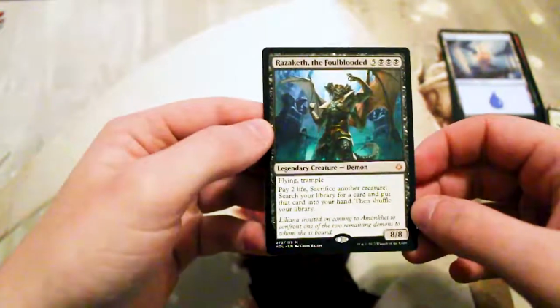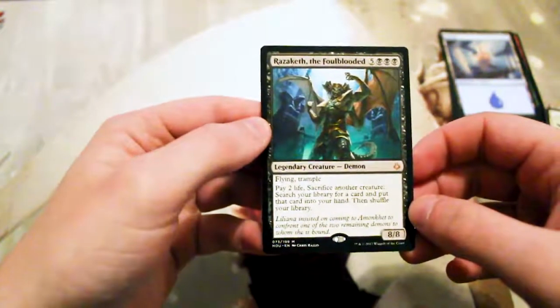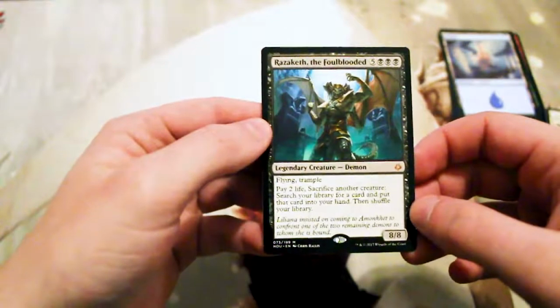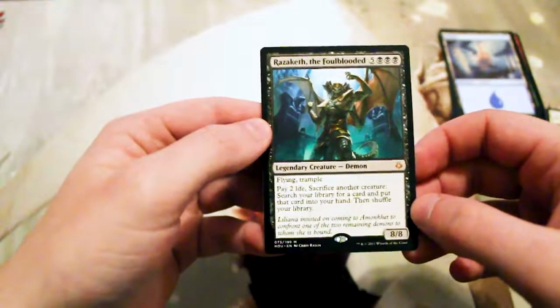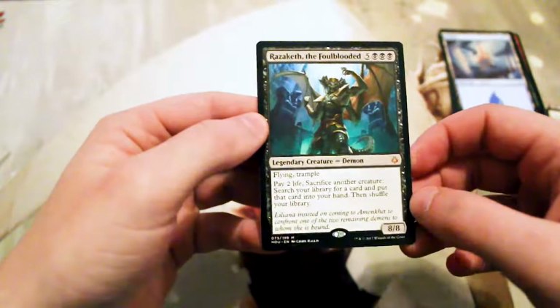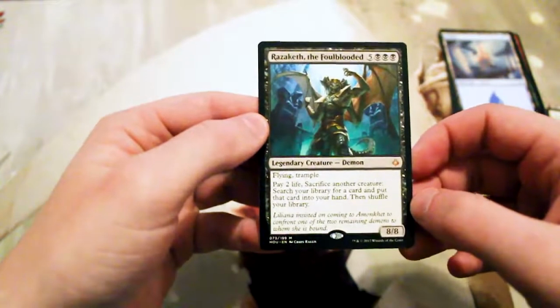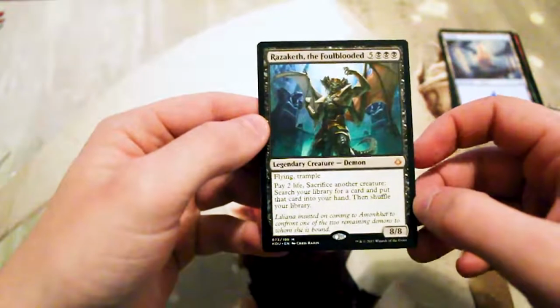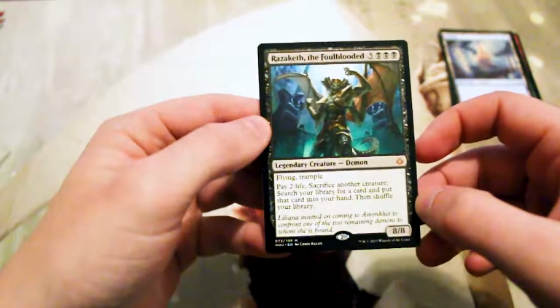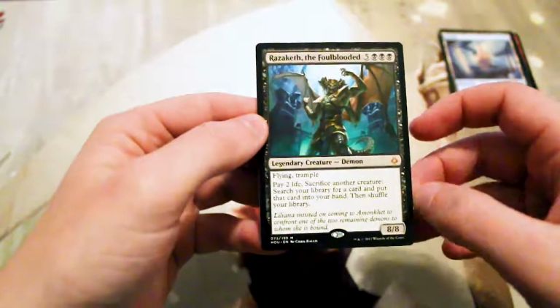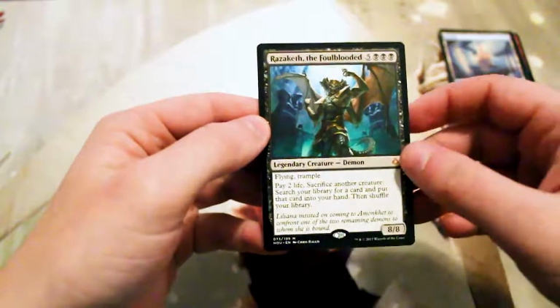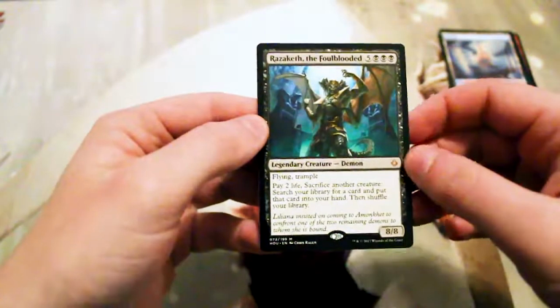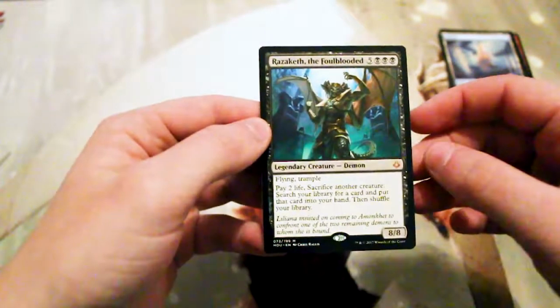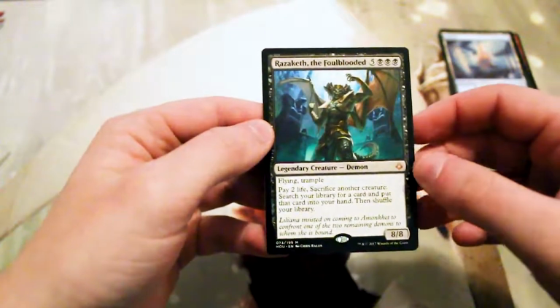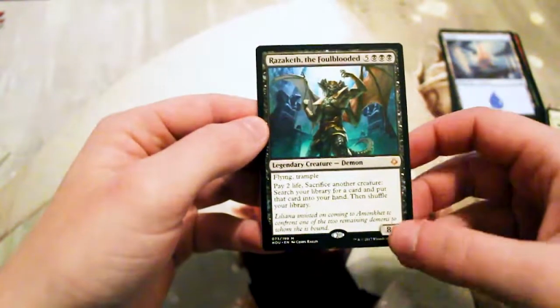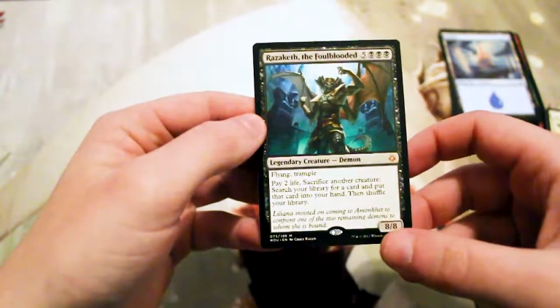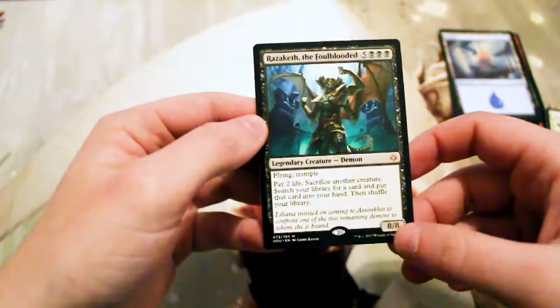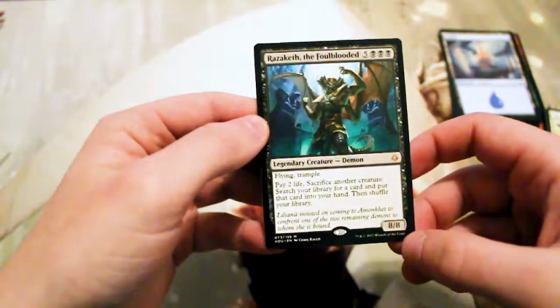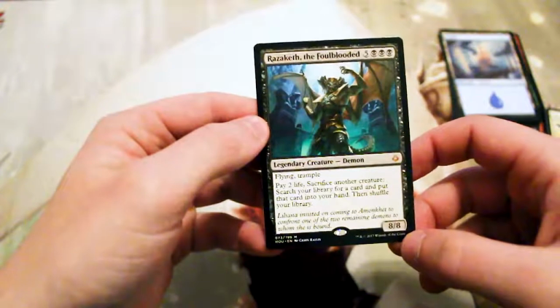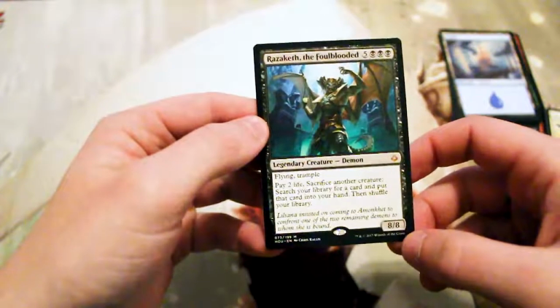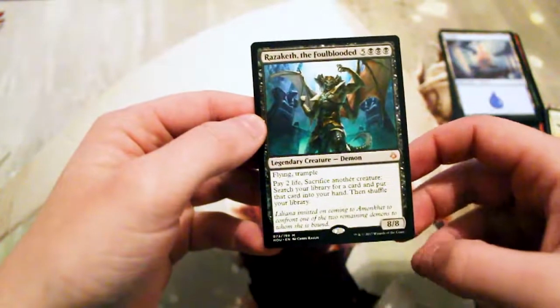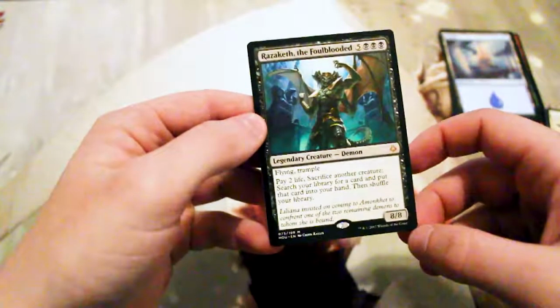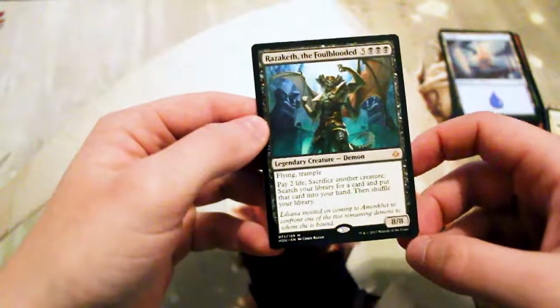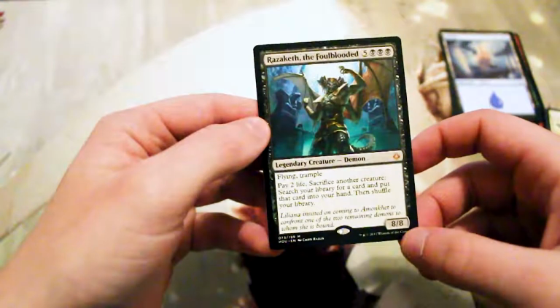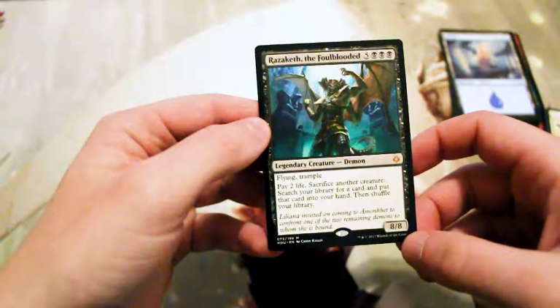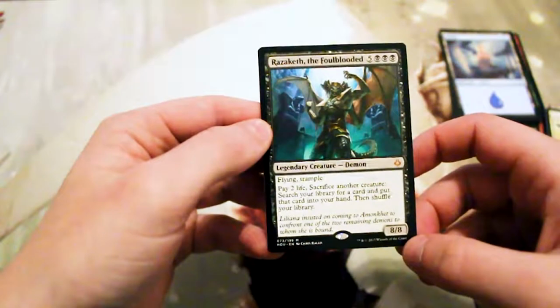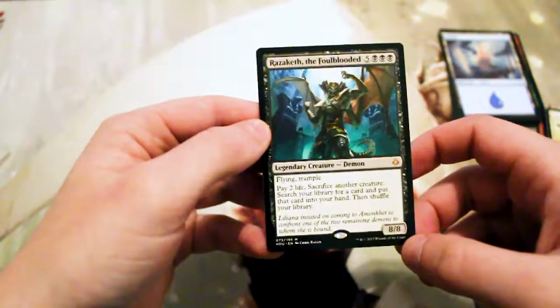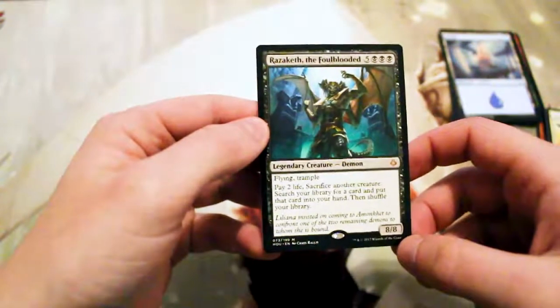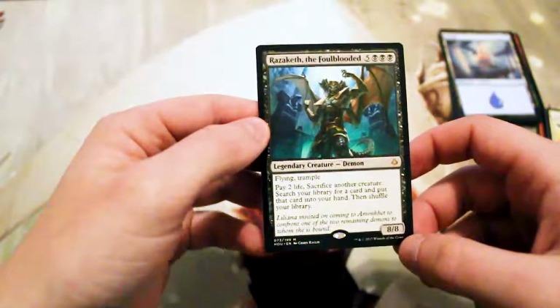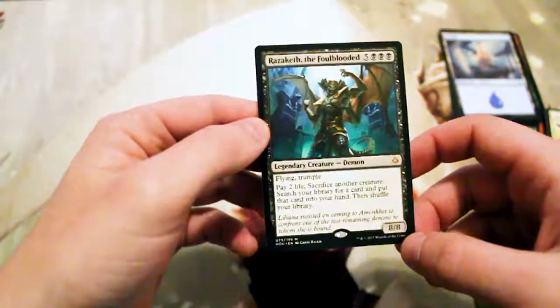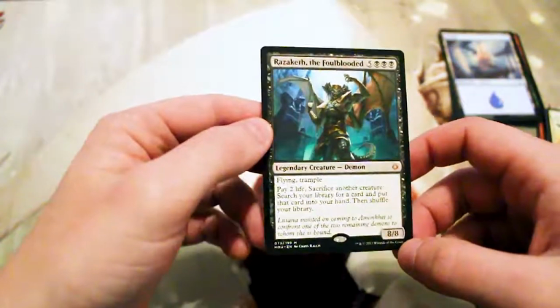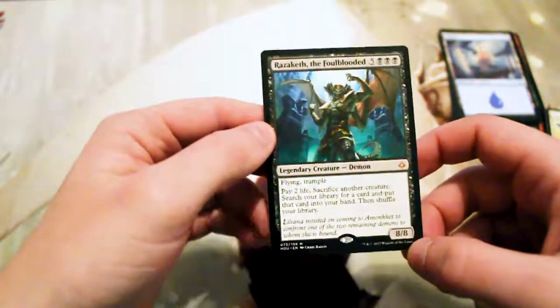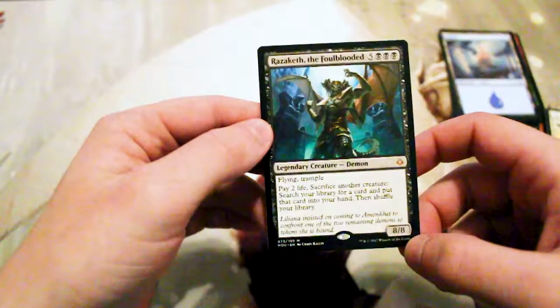It is an 8/8, it also has flying and trample. You can pay two life and sacrifice another creature to search your library for a card and put that card into your hand, then shuffle your library.